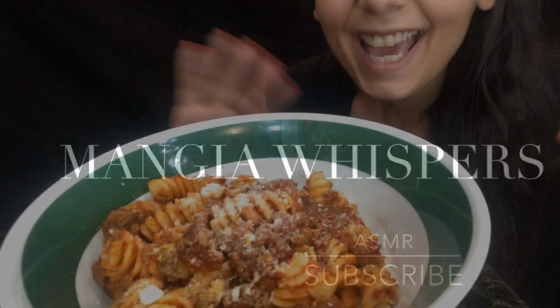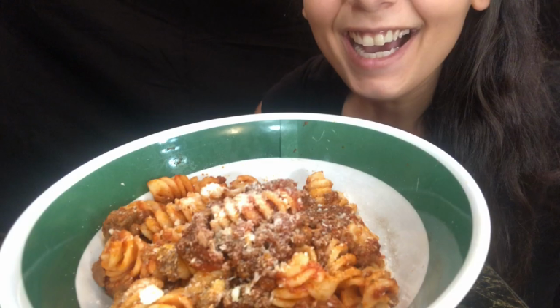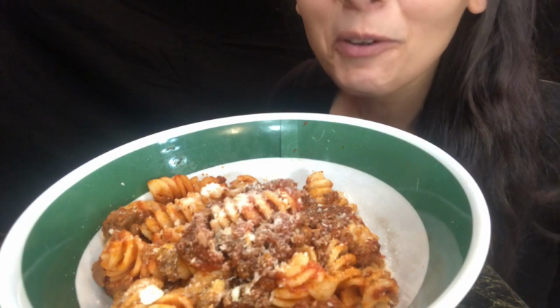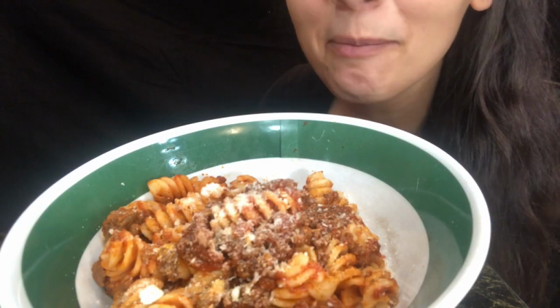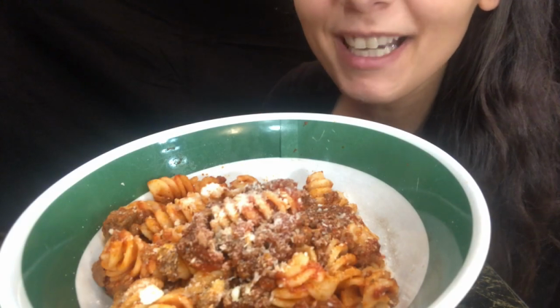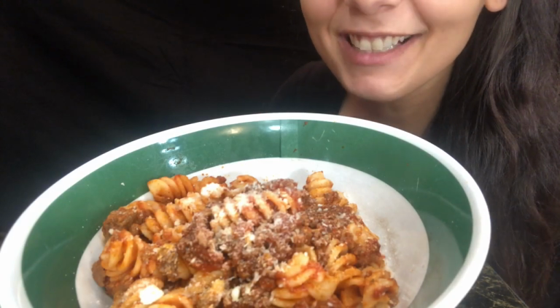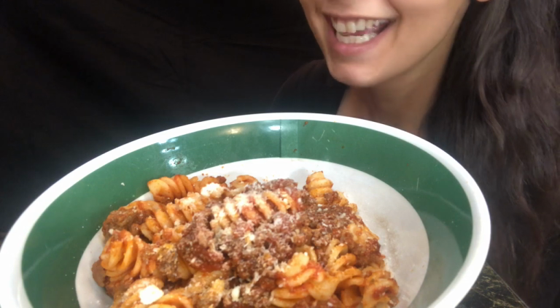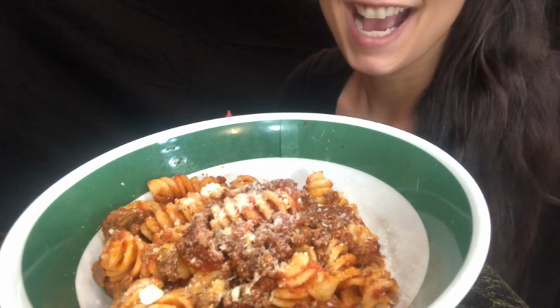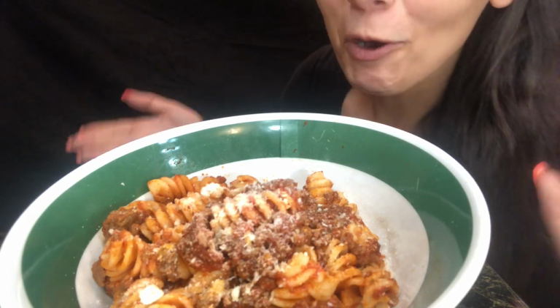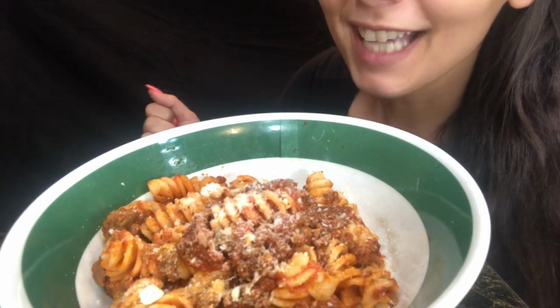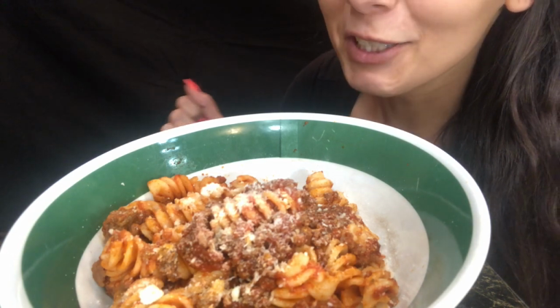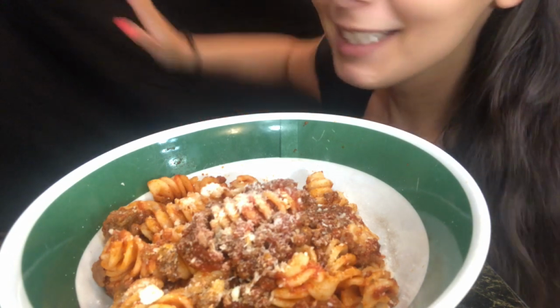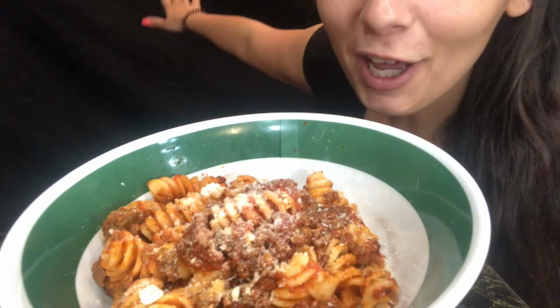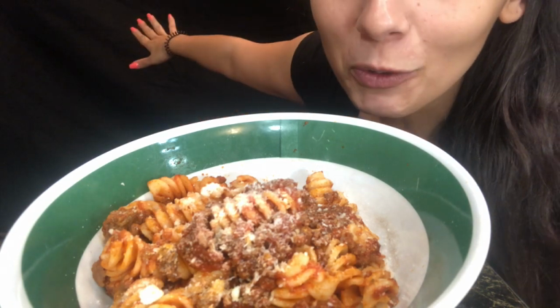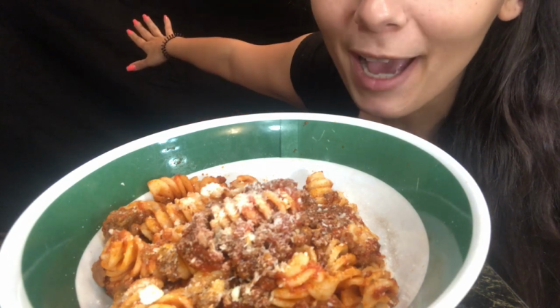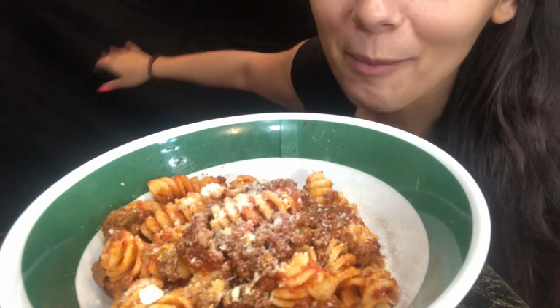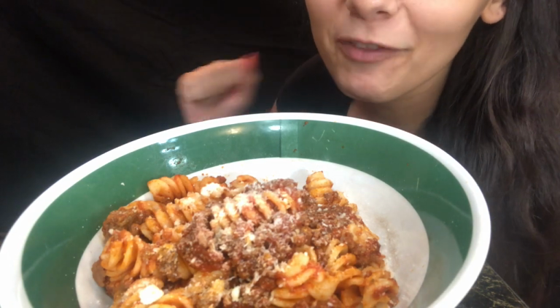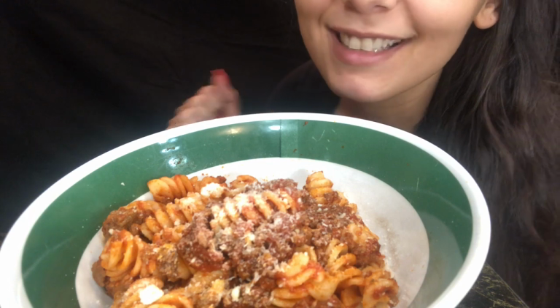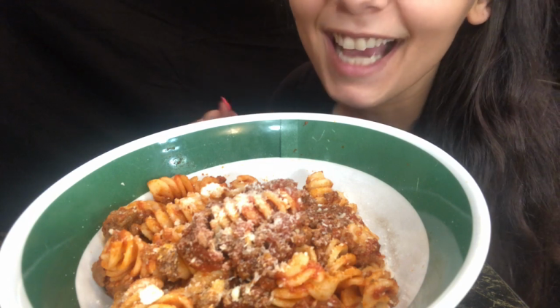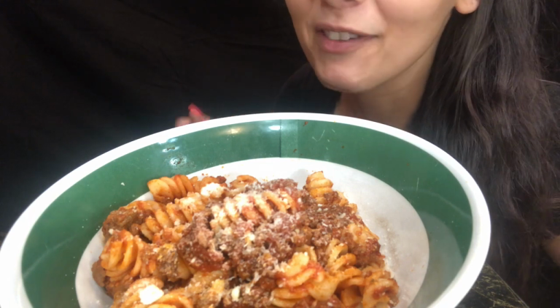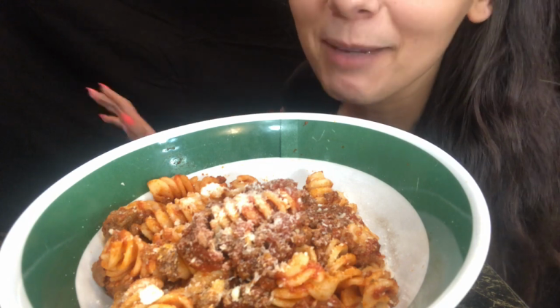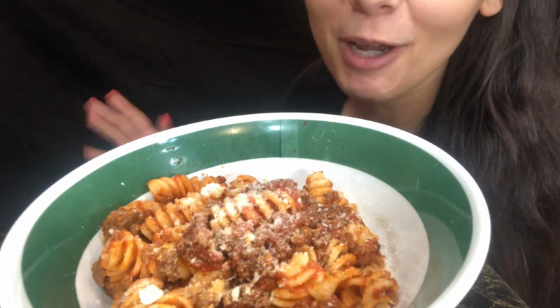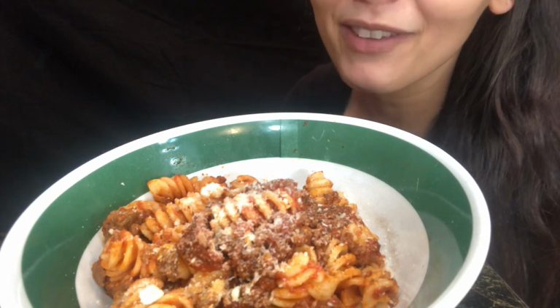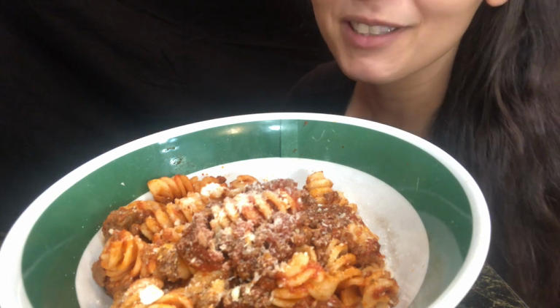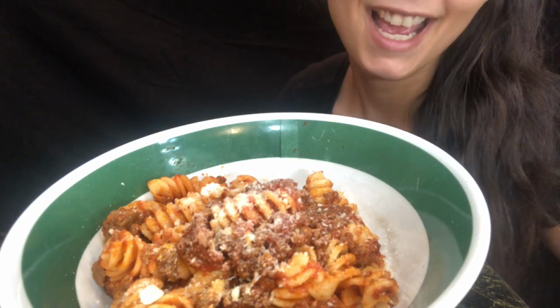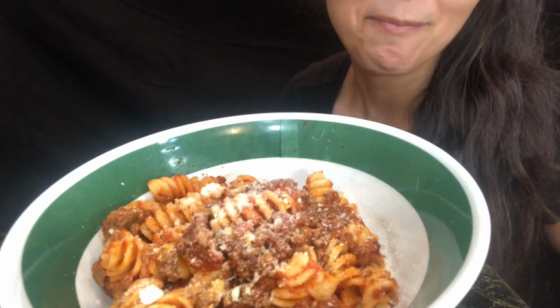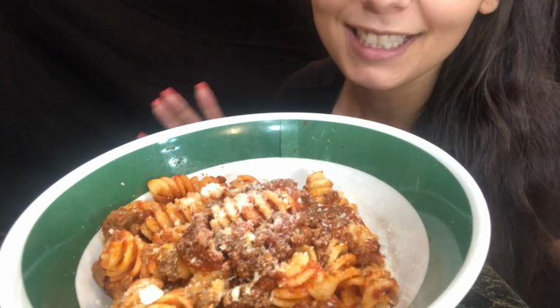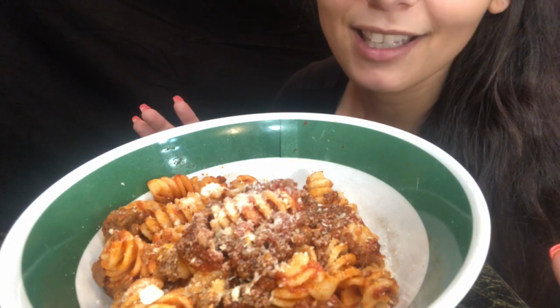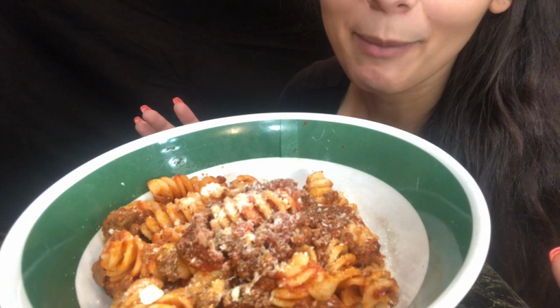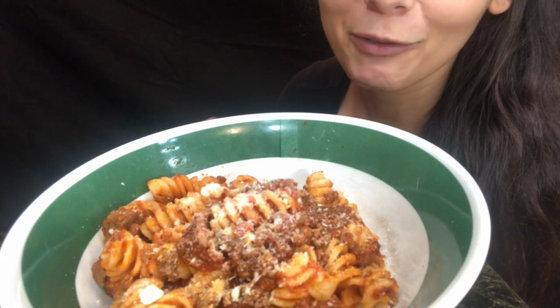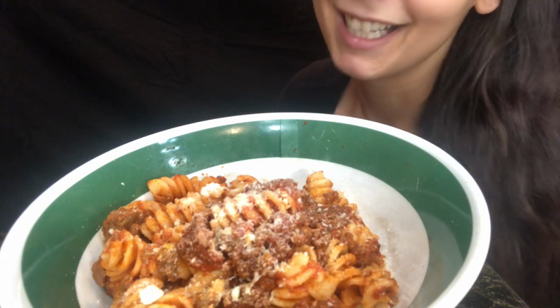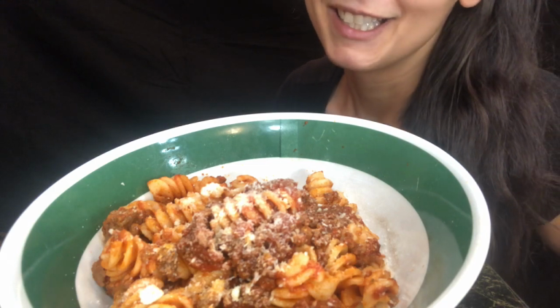Hey guys, welcome back to my channel. I hope you guys are going to enjoy this. I got a new backdrop — I've been dying to have a black backdrop in my videos. My next step is to get a better microphone.